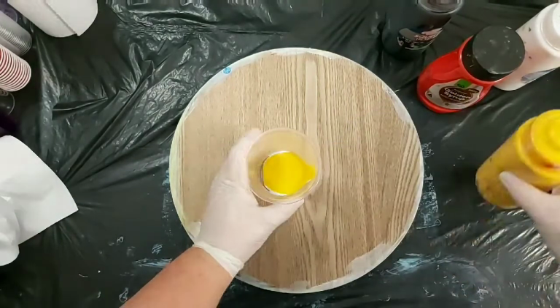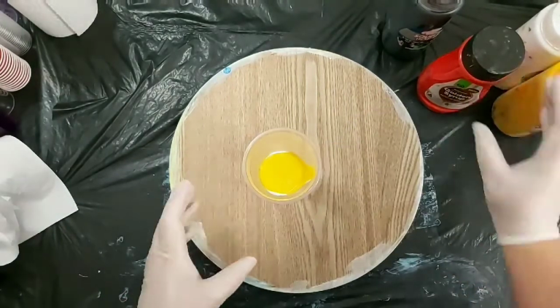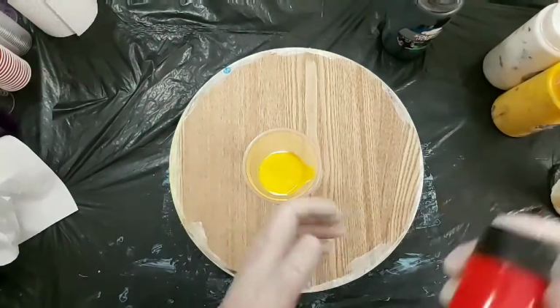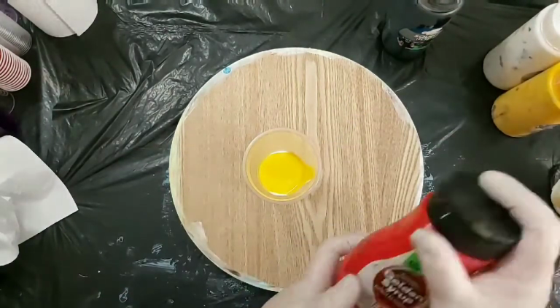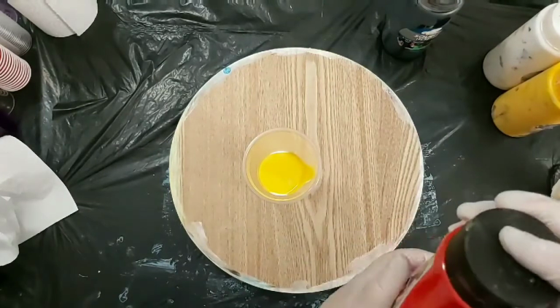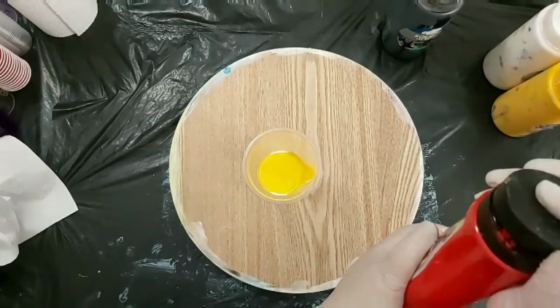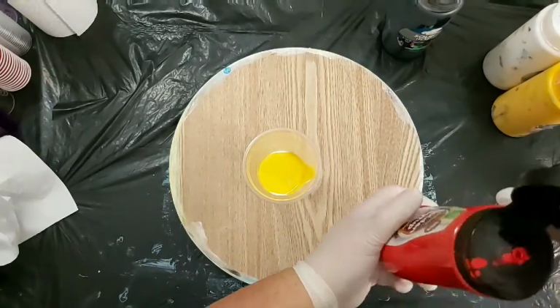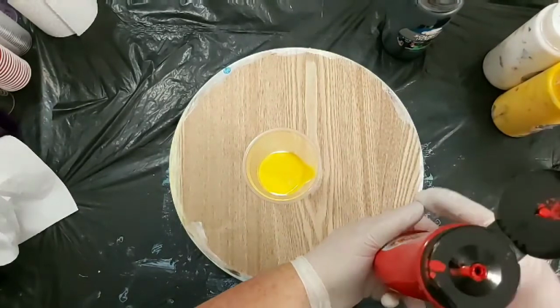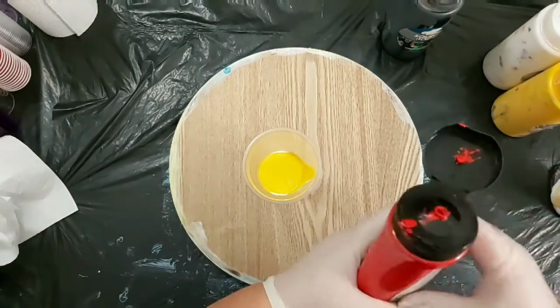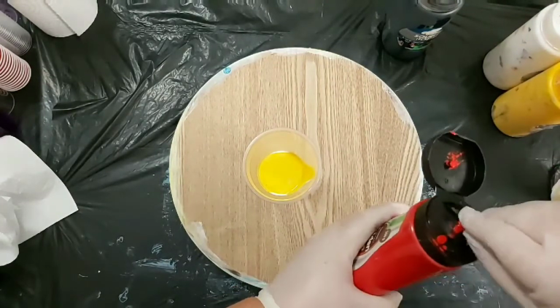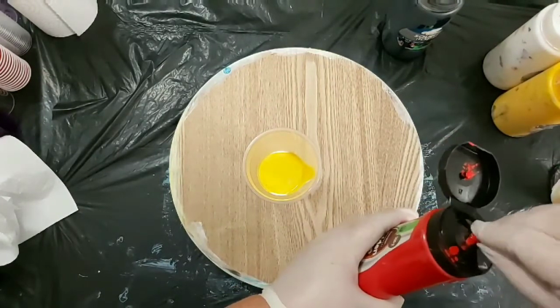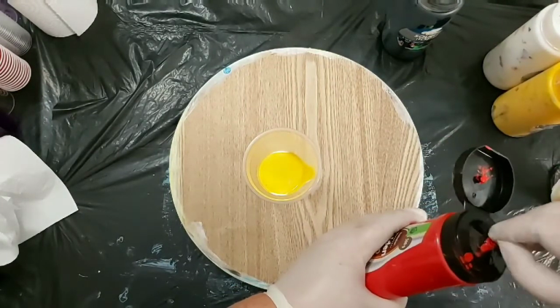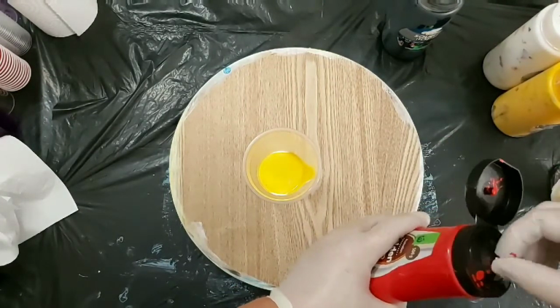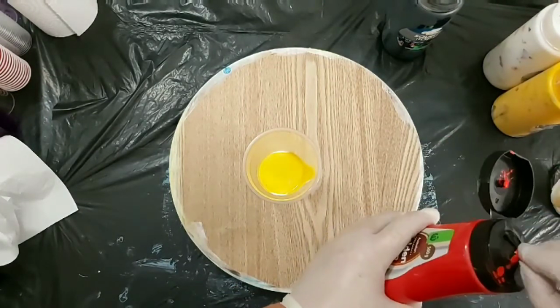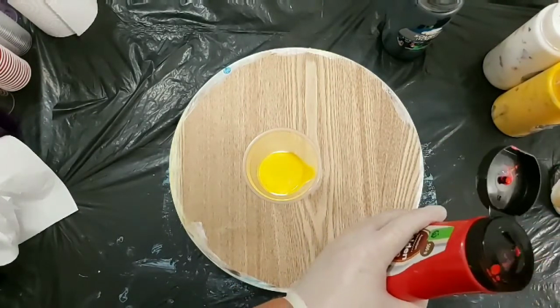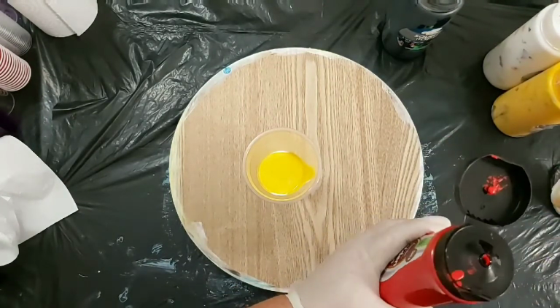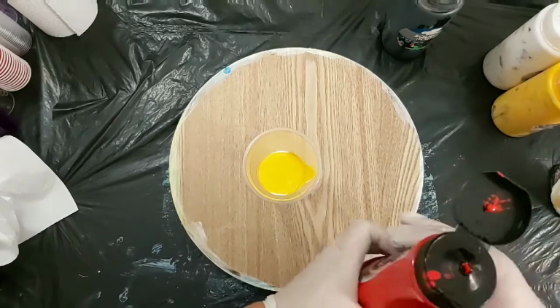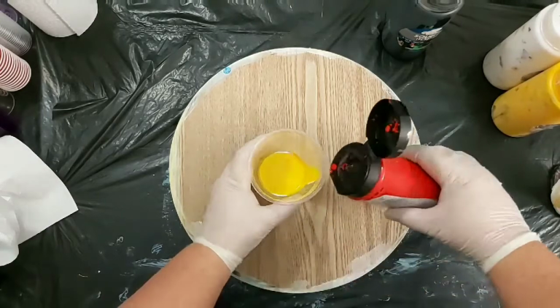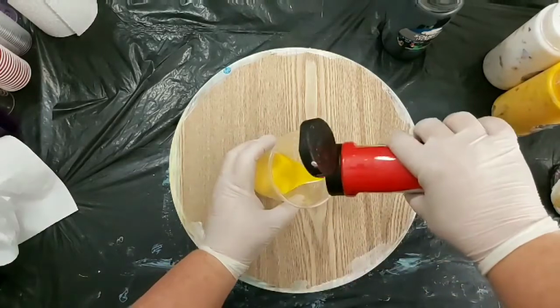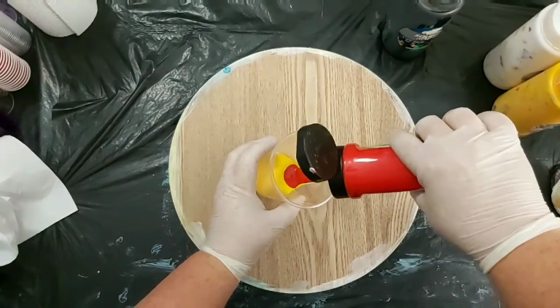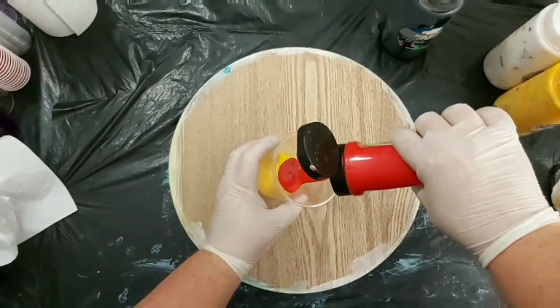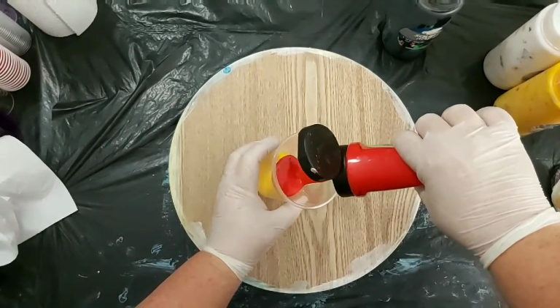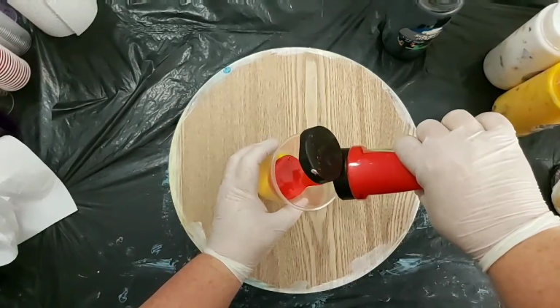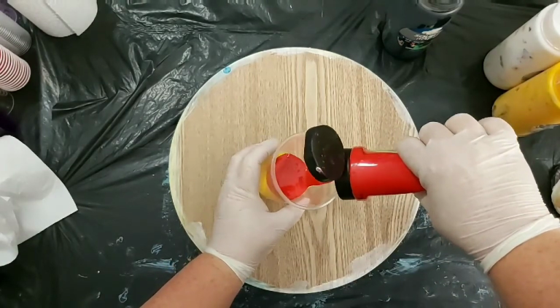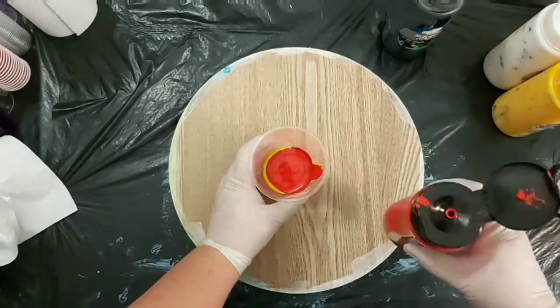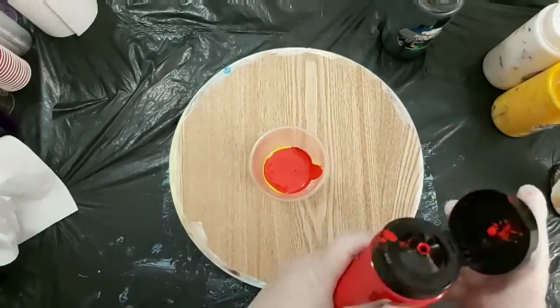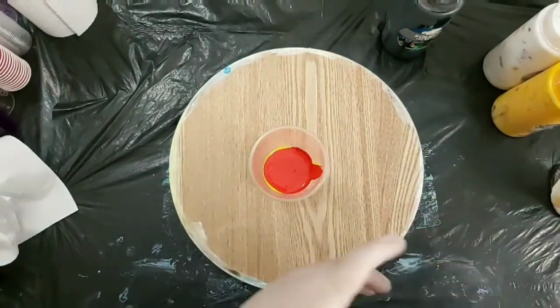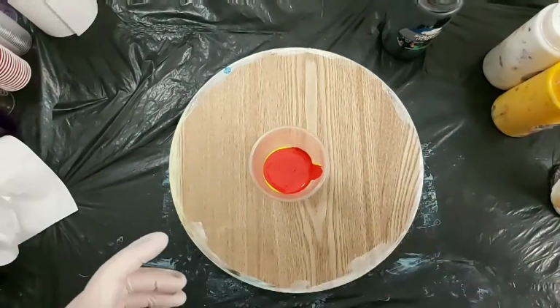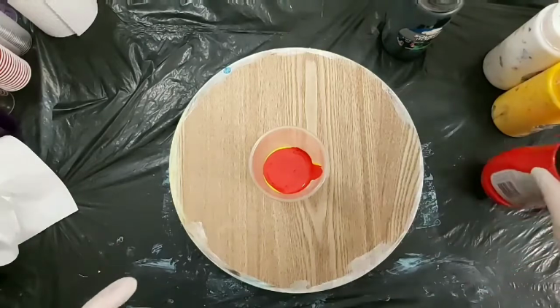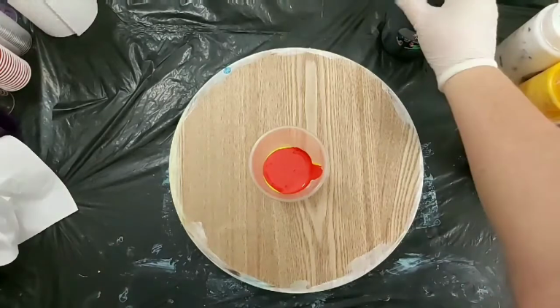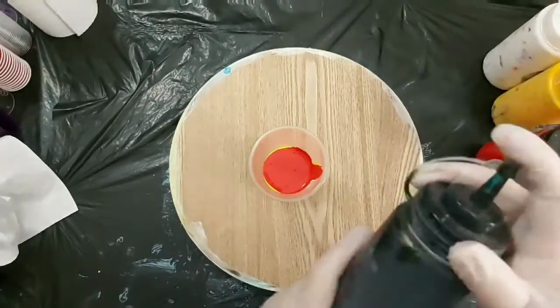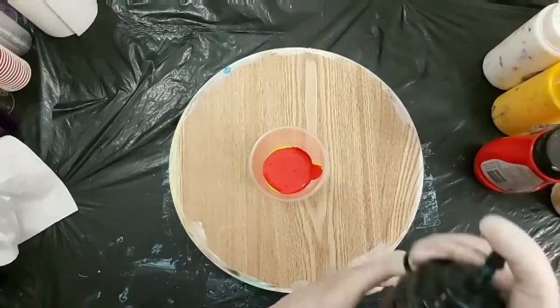I've started off with some white, yellow, some red, and I'm going to use a little bit of black. So I thought that will give a nice contrast to the blue one that I've already done.